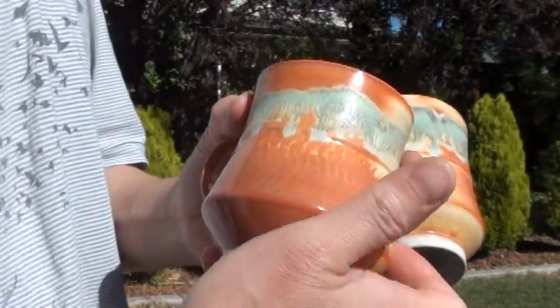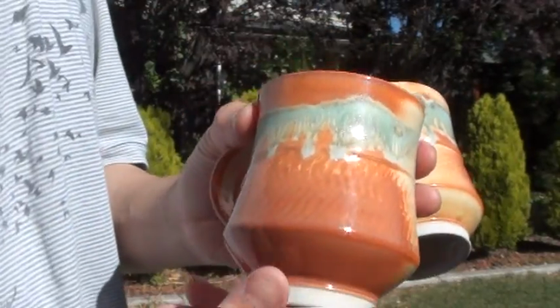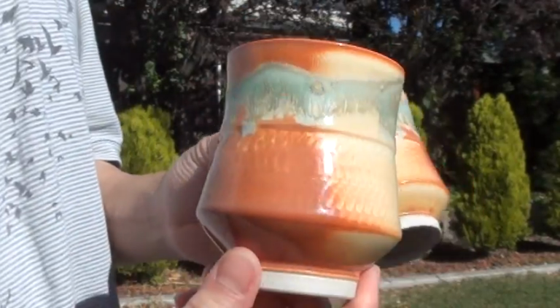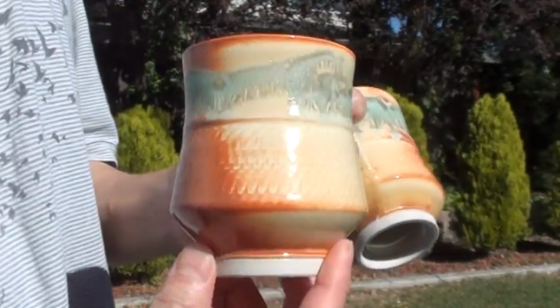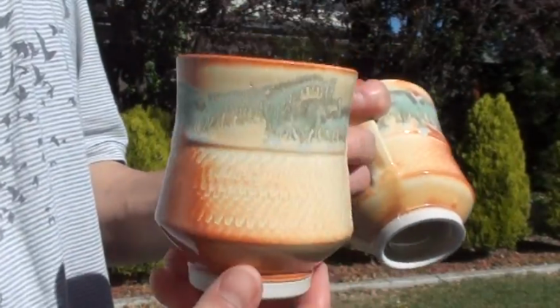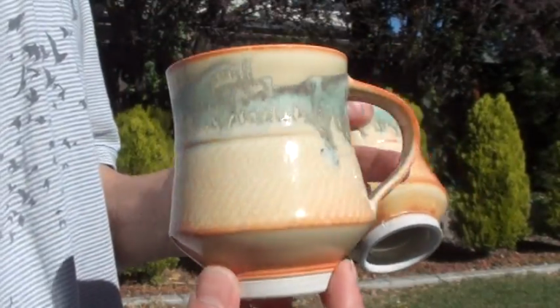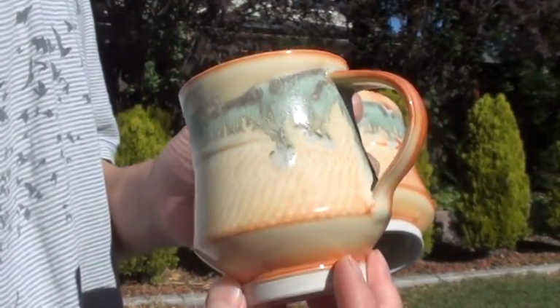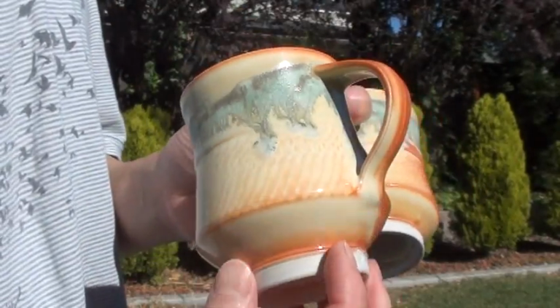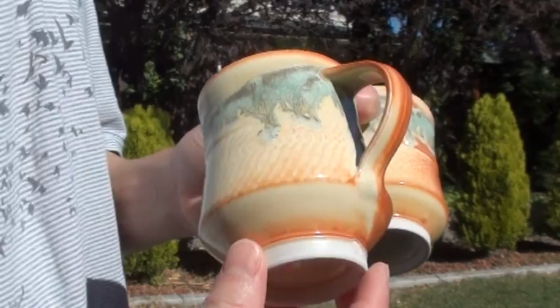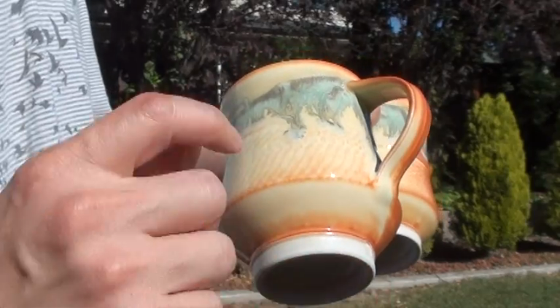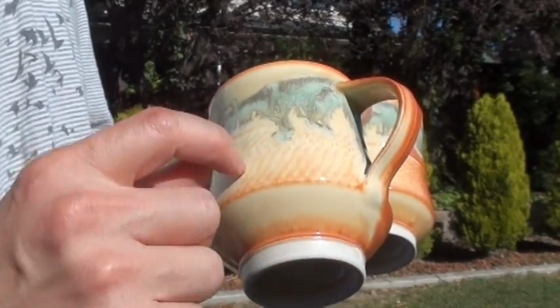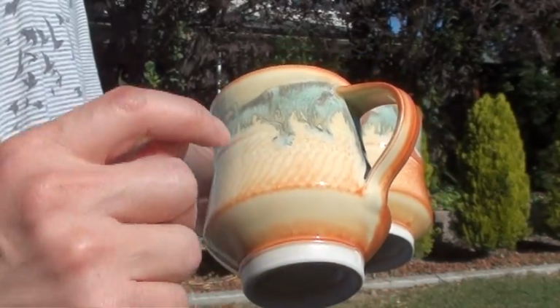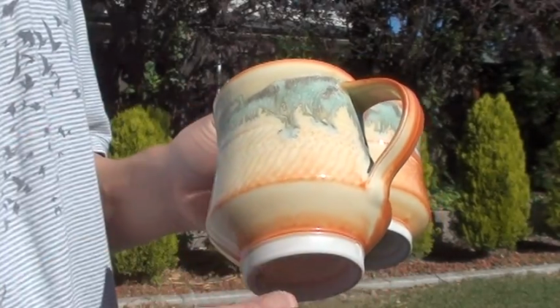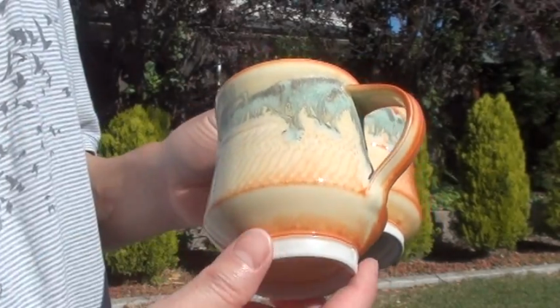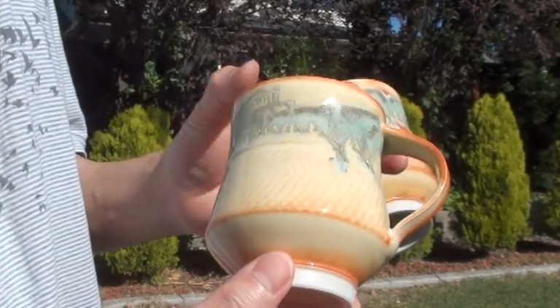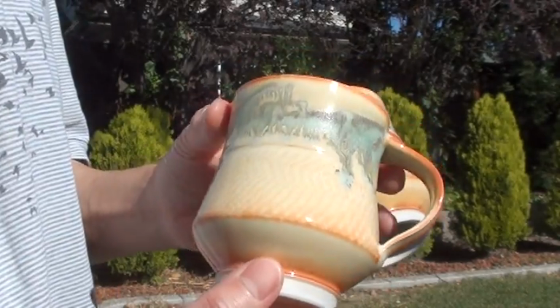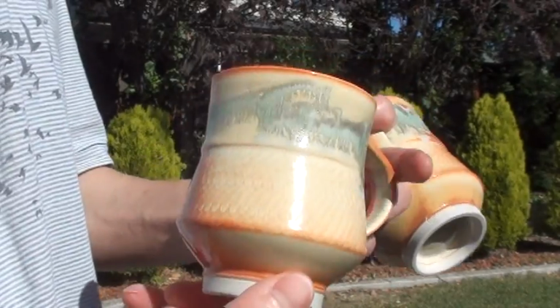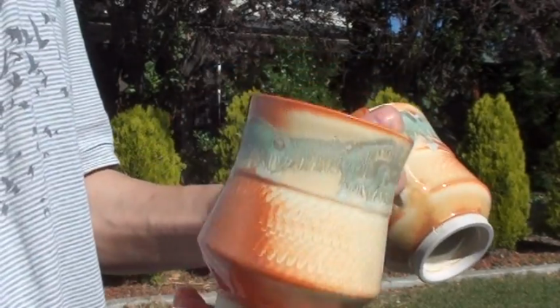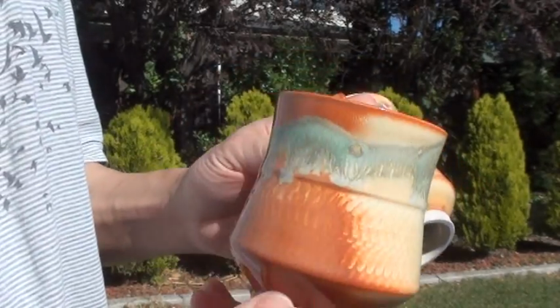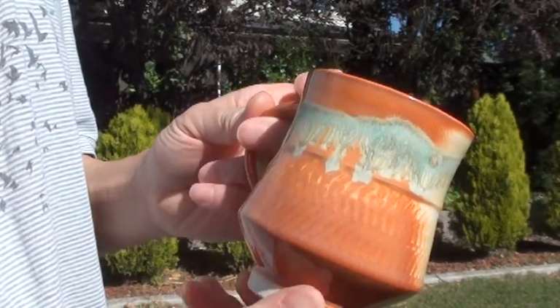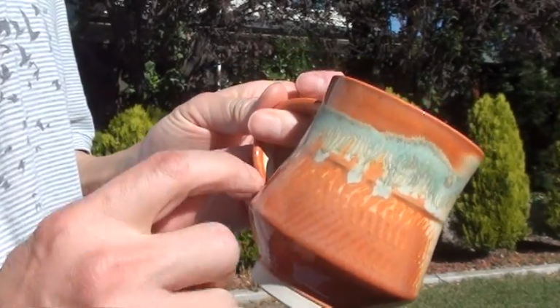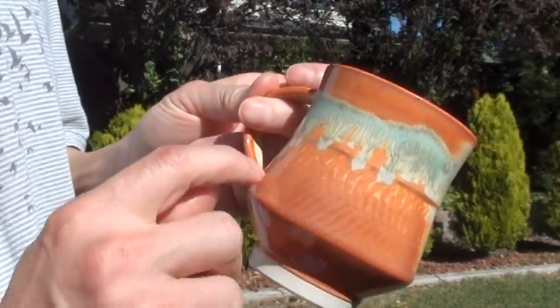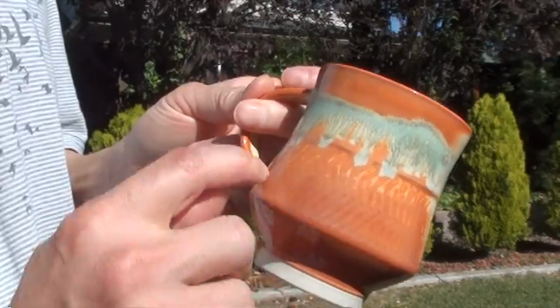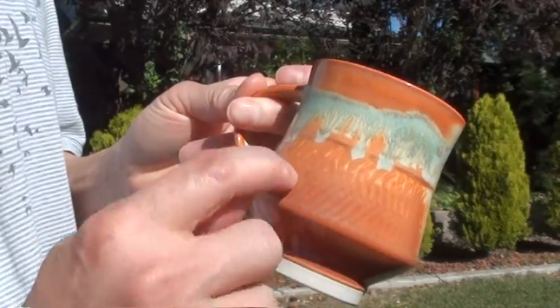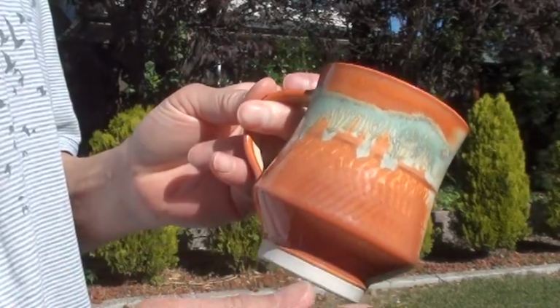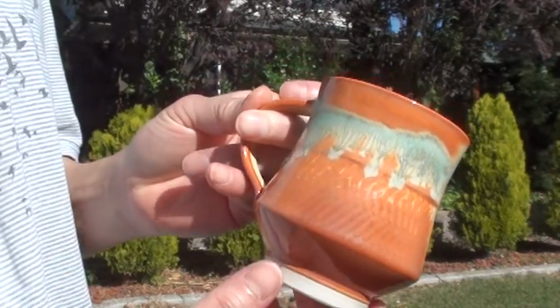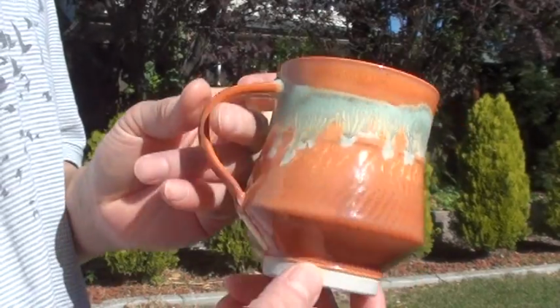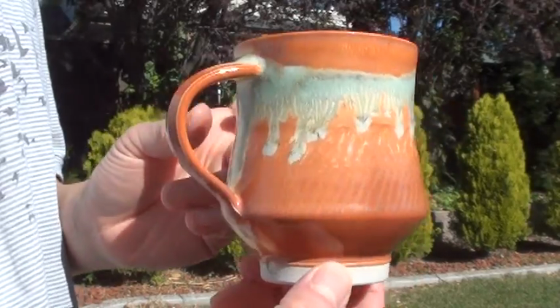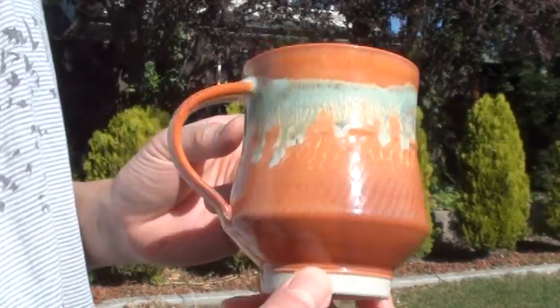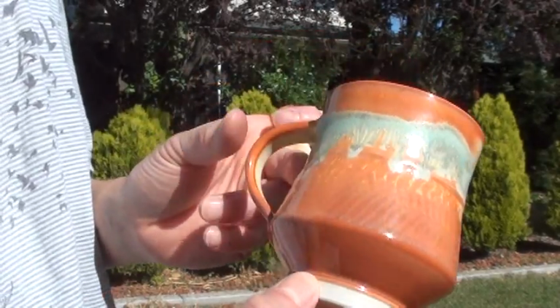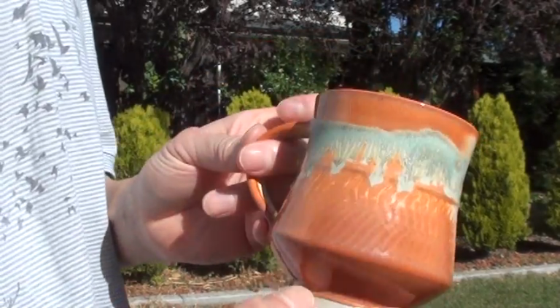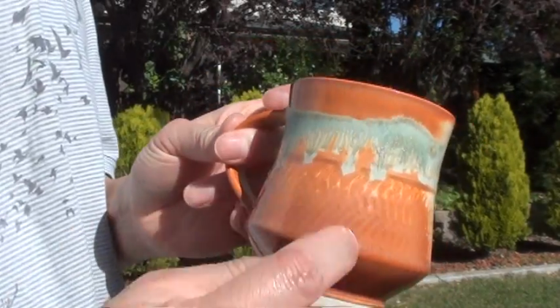And this is the other one. Again, the outside glaze is called yellow salt. Sometimes you get a little bit of orange, especially on the thinner part.